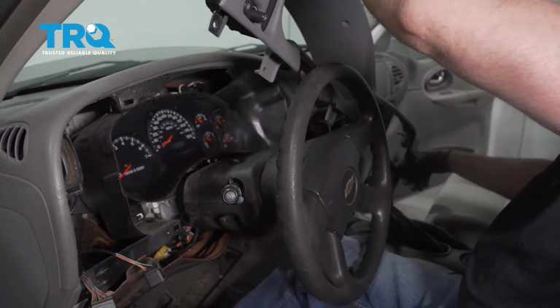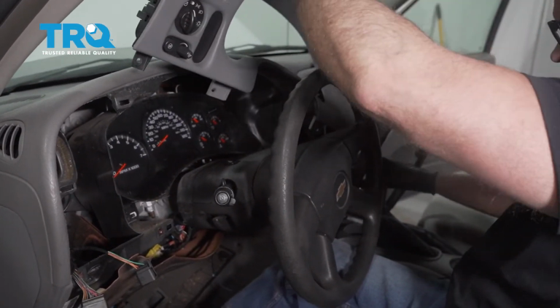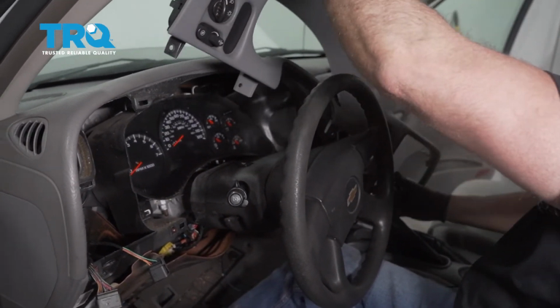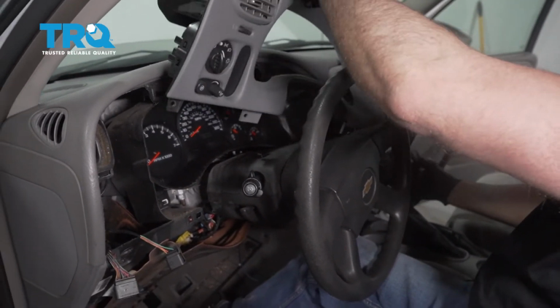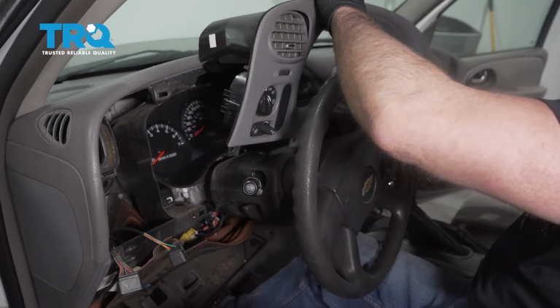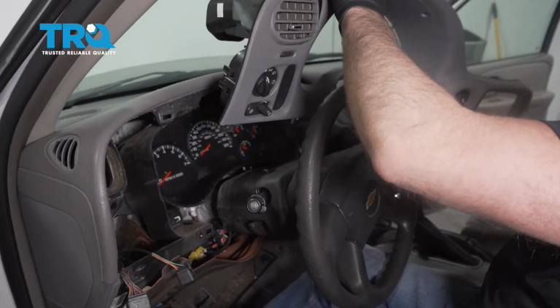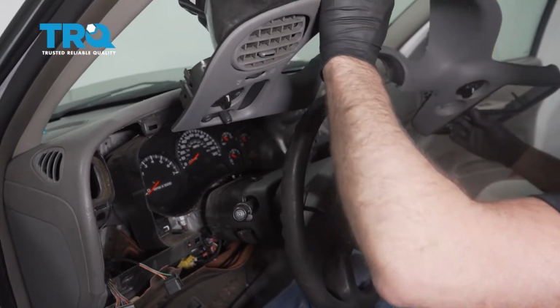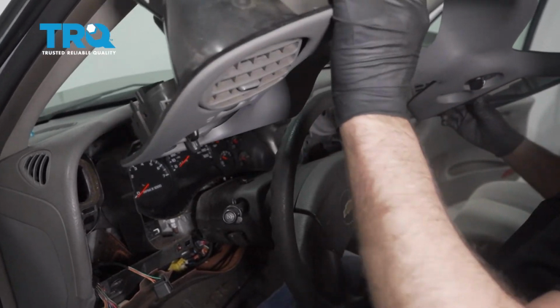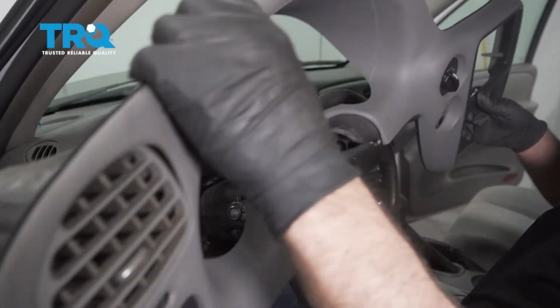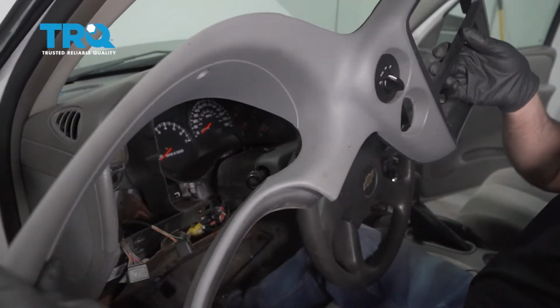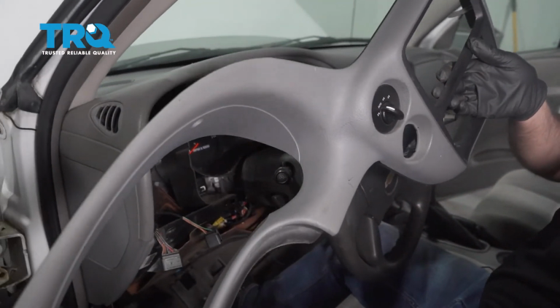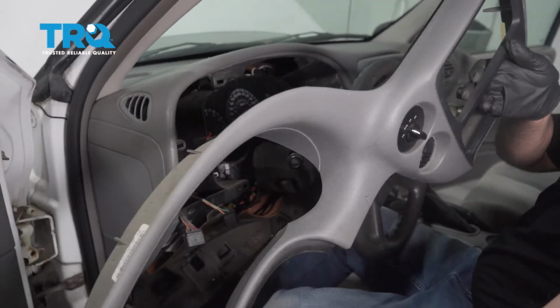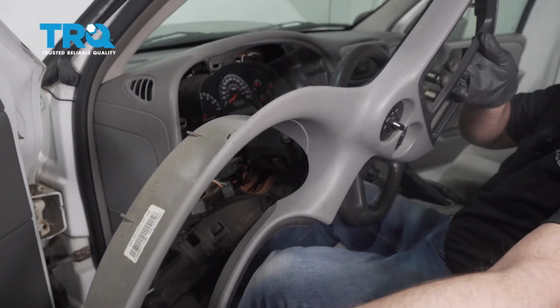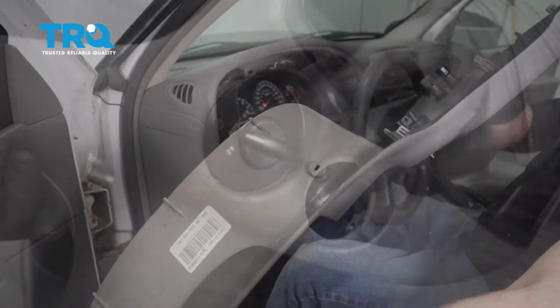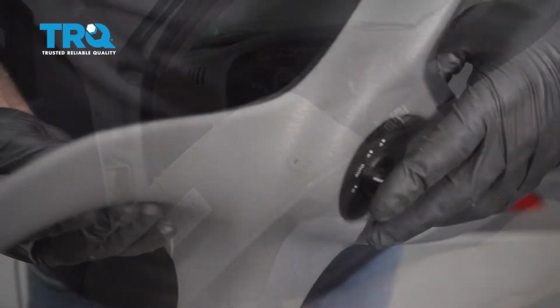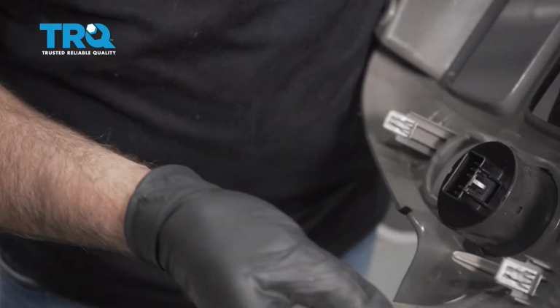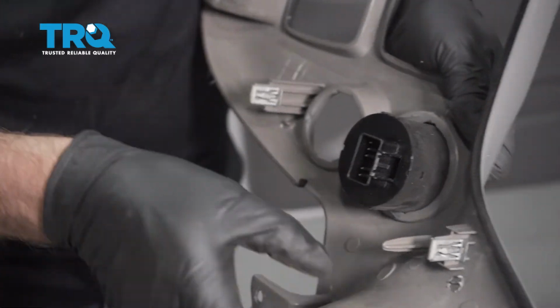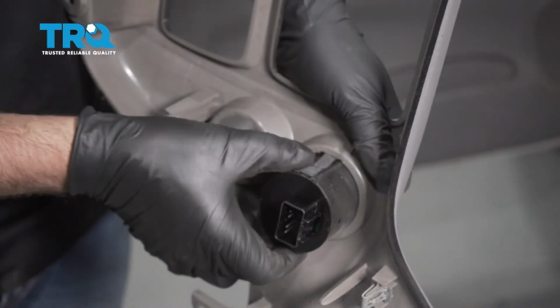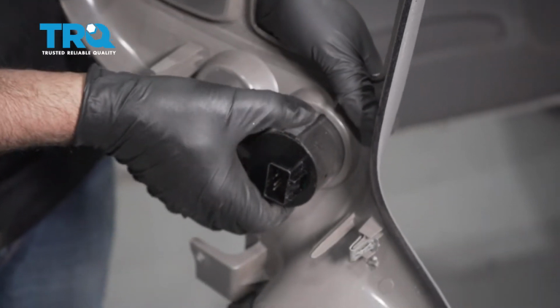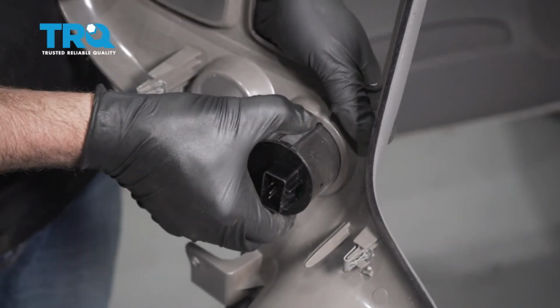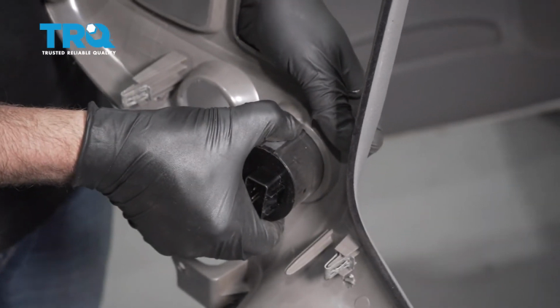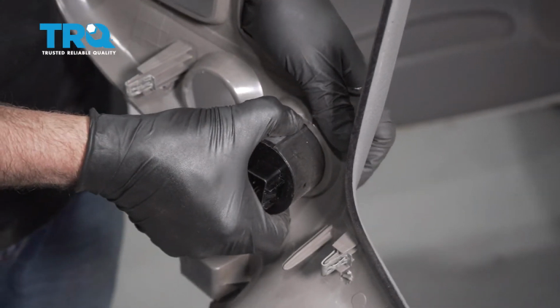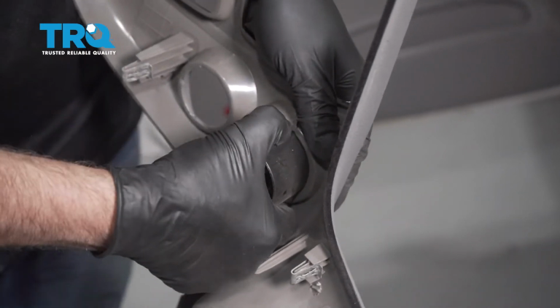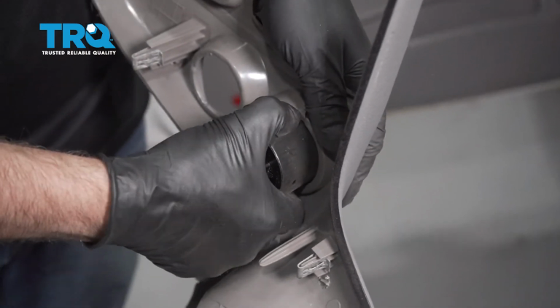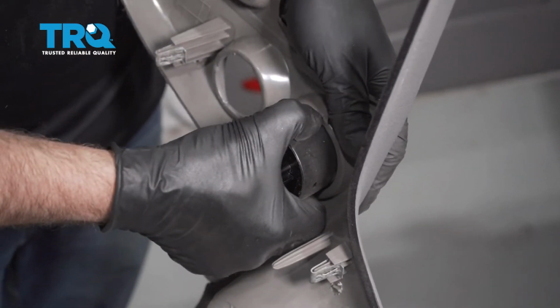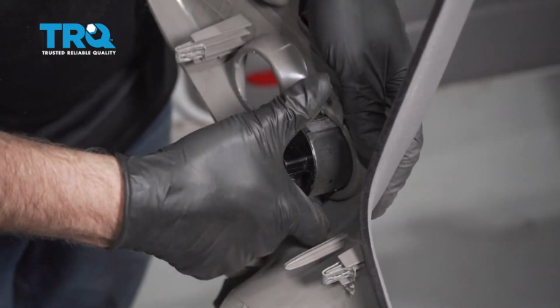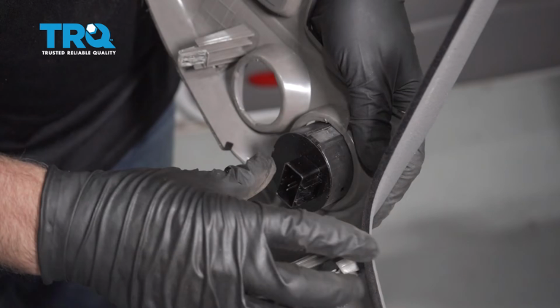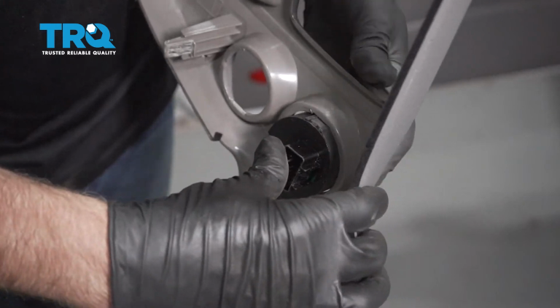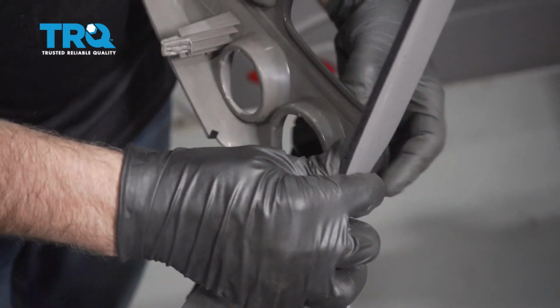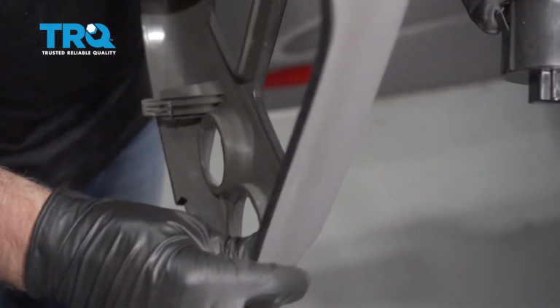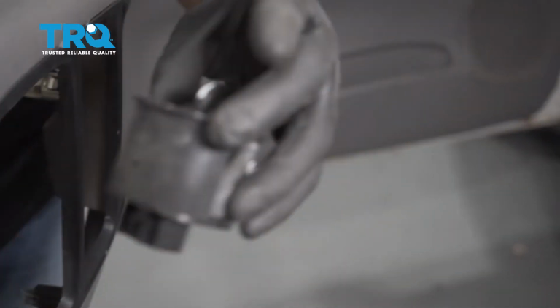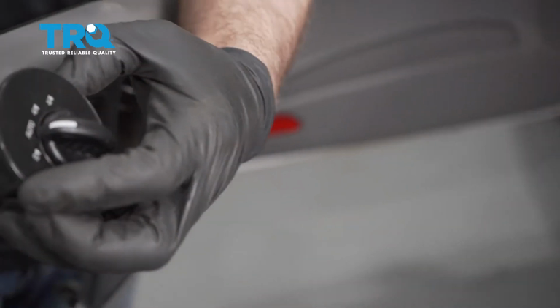If you have to, you could take the transmission out of park, but it comes out pretty easily. Take the four-wheel drive switch out — just push these little tabs, slide it back, and it comes right out.